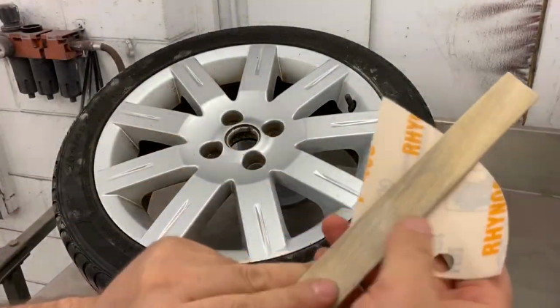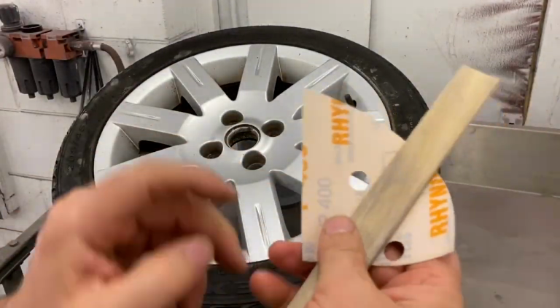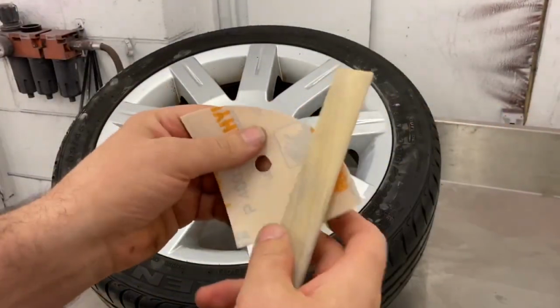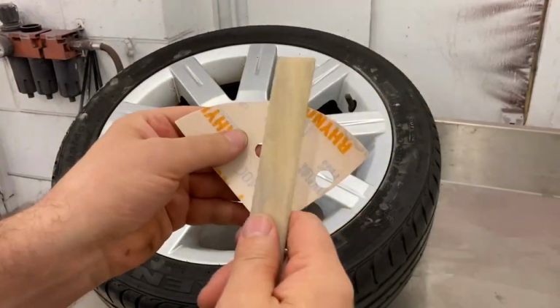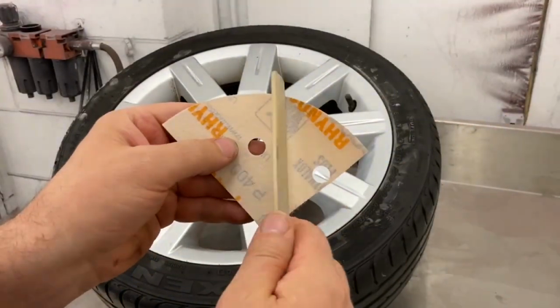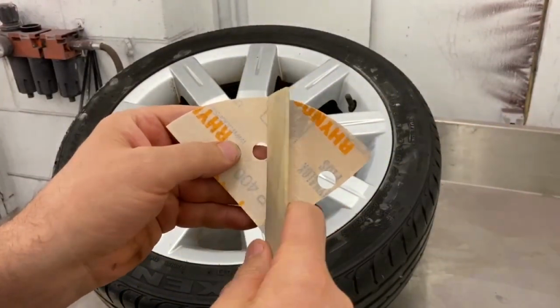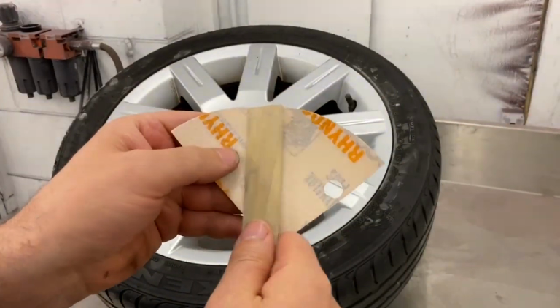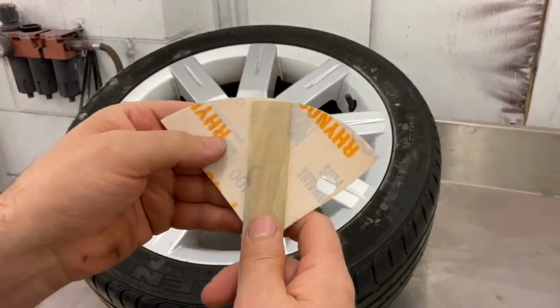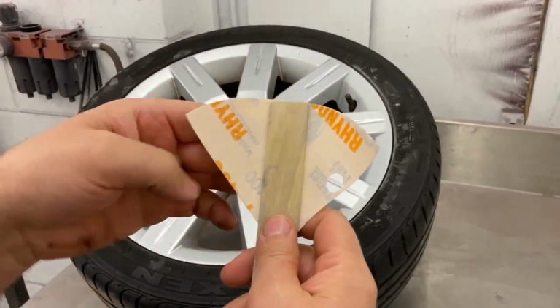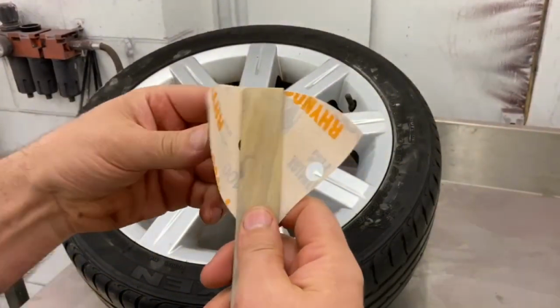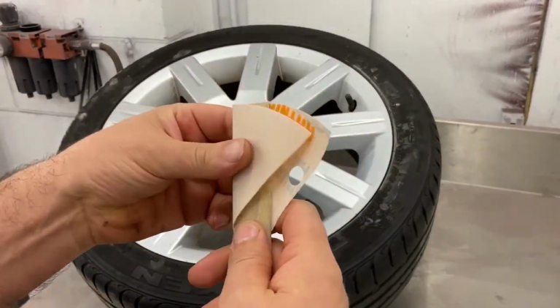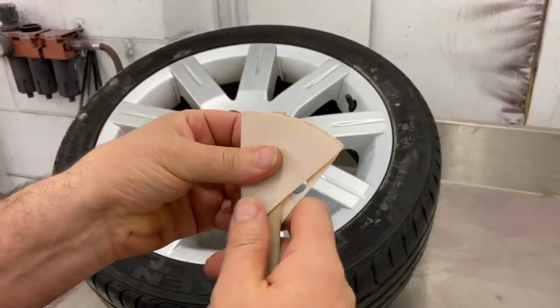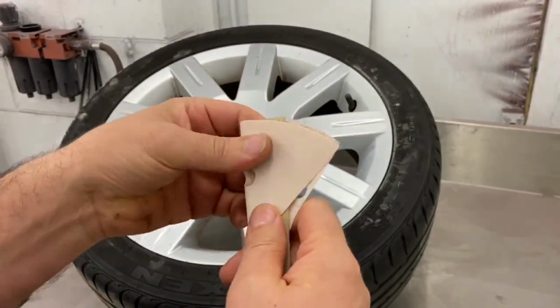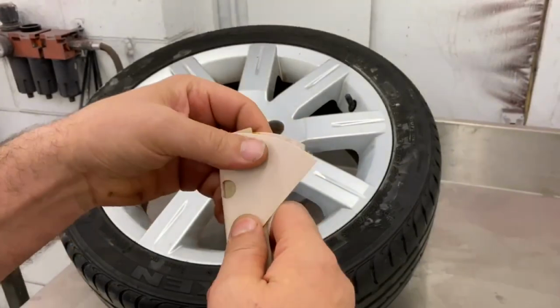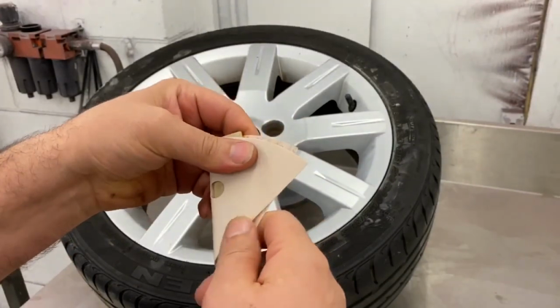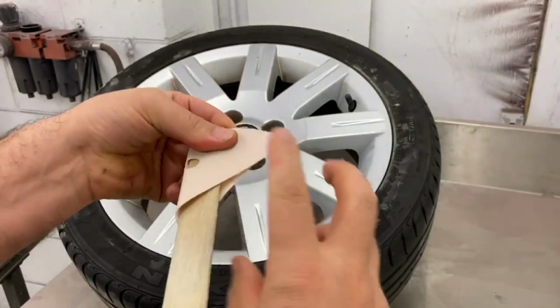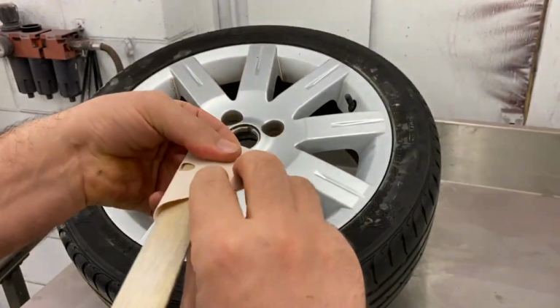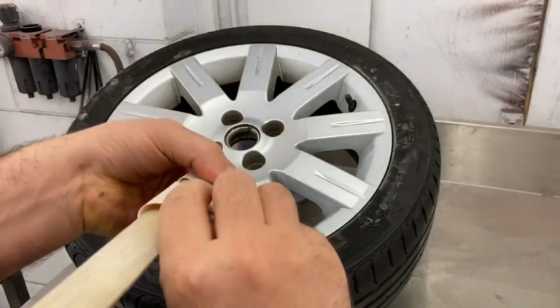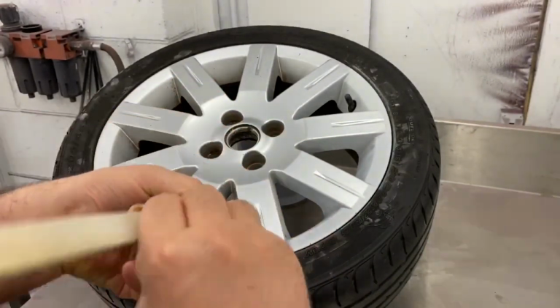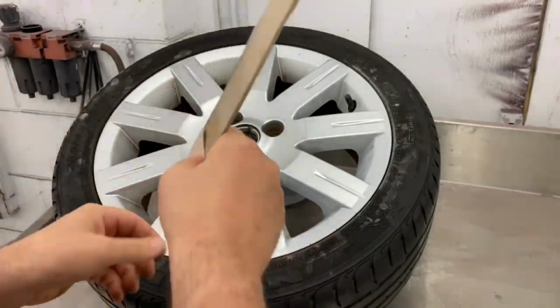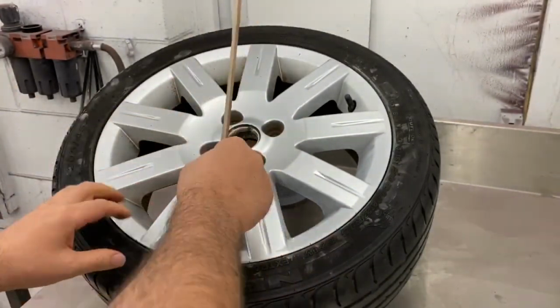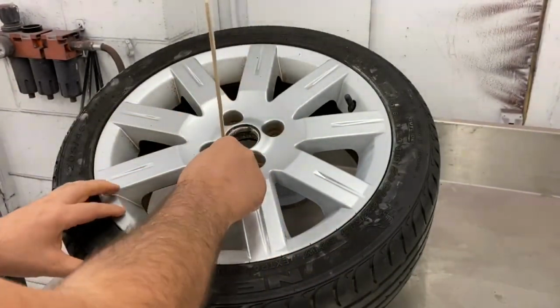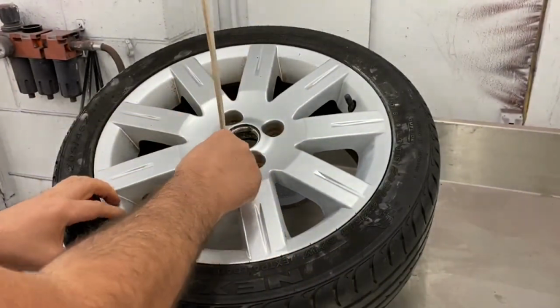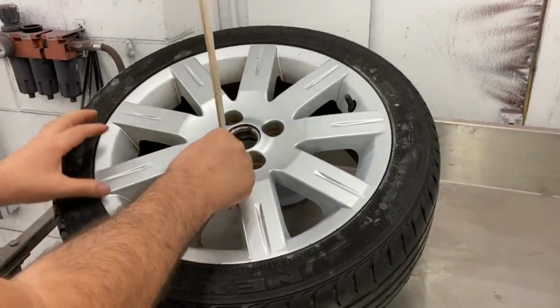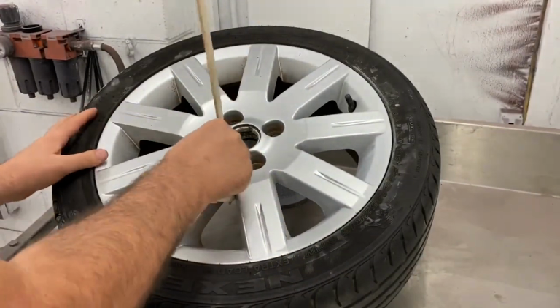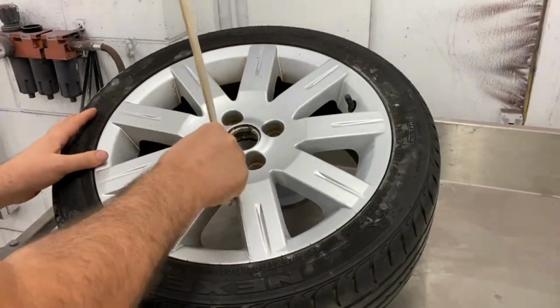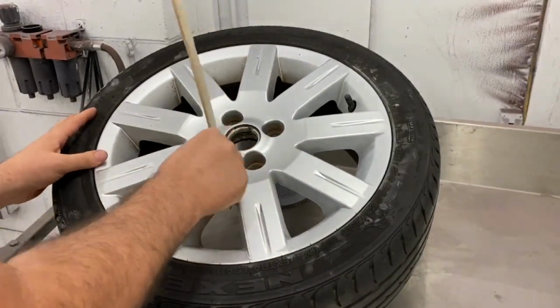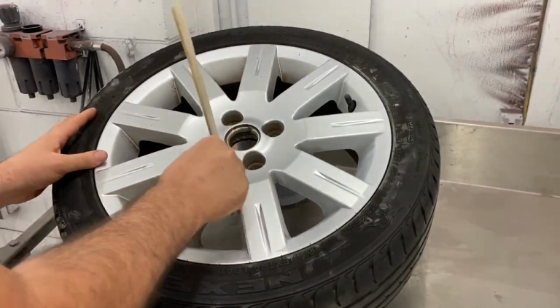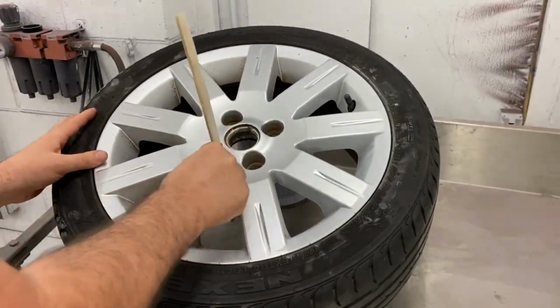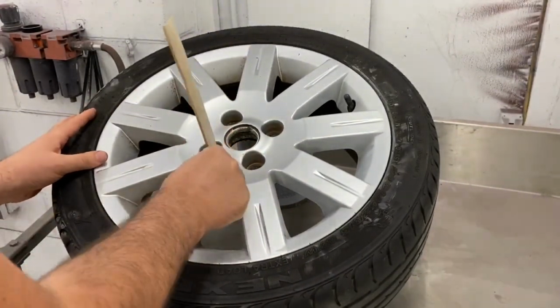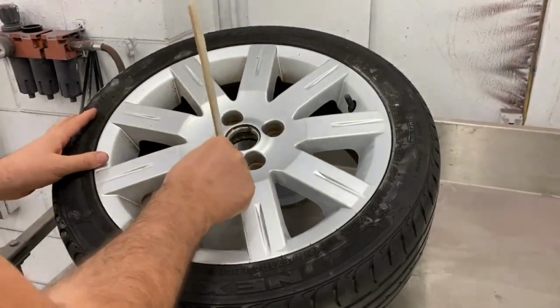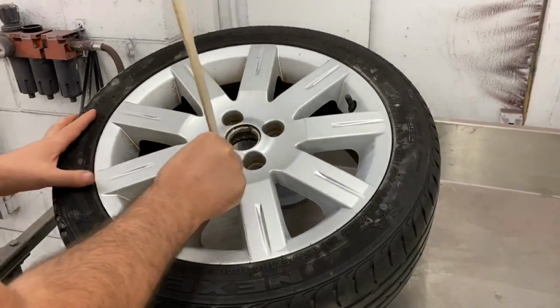Get your mixing stick or something like a ruler and fold your sandpaper around it. This will help you get into the little pointed edges and corners that you can't get your fingers into on the wheel.